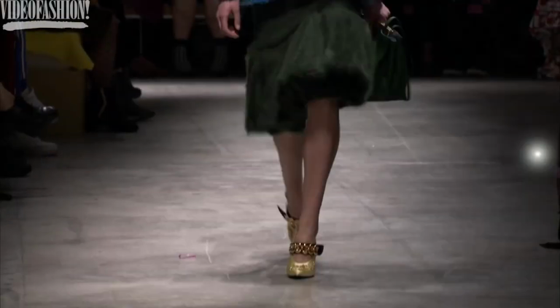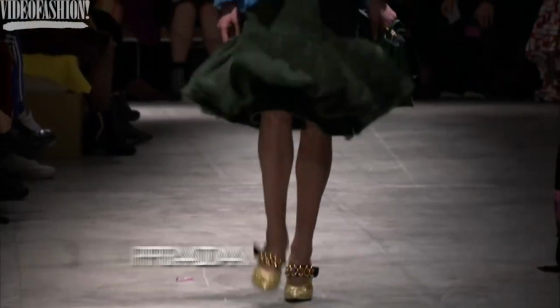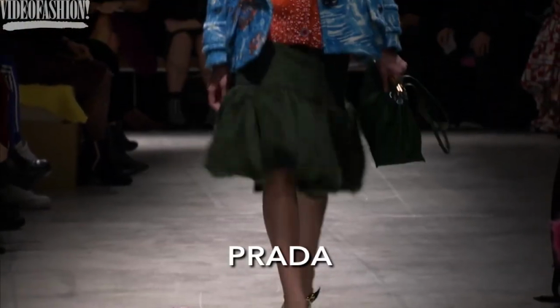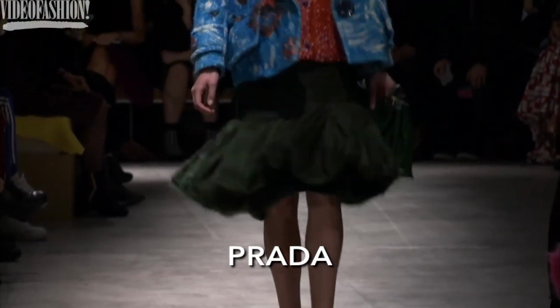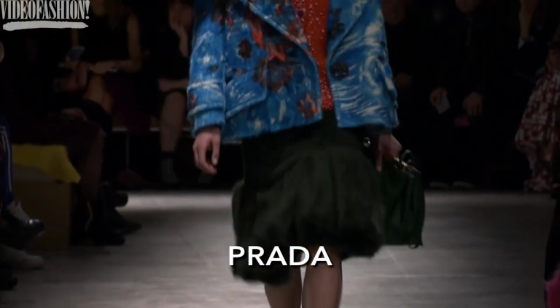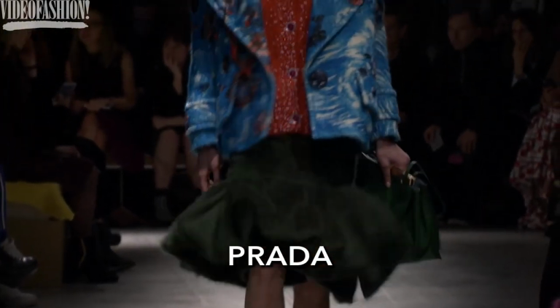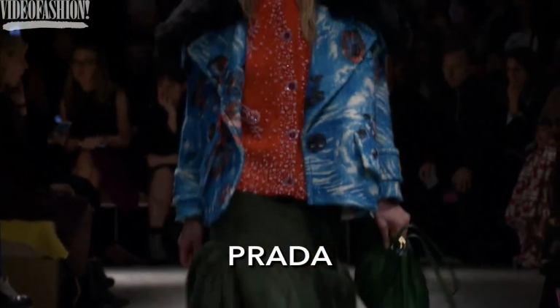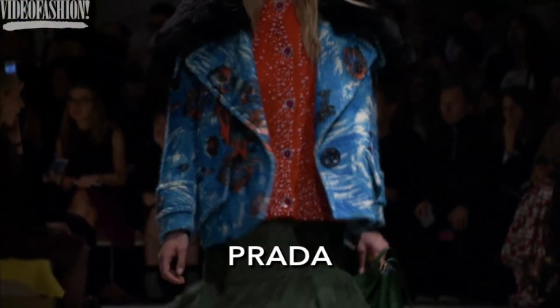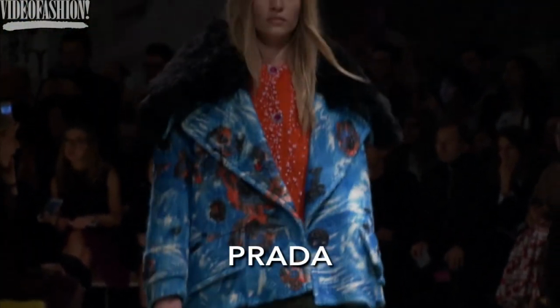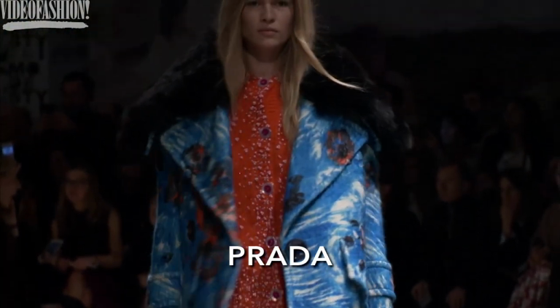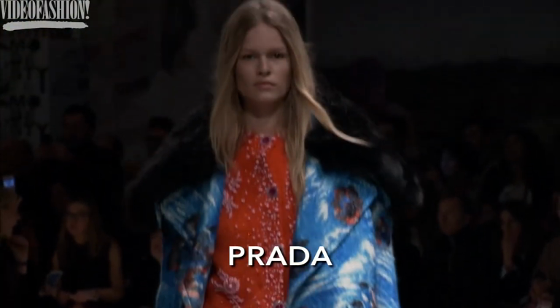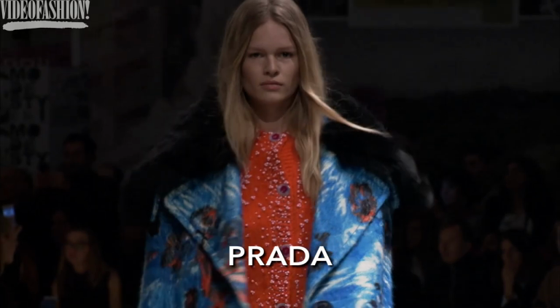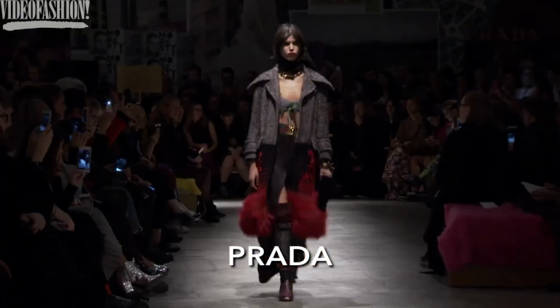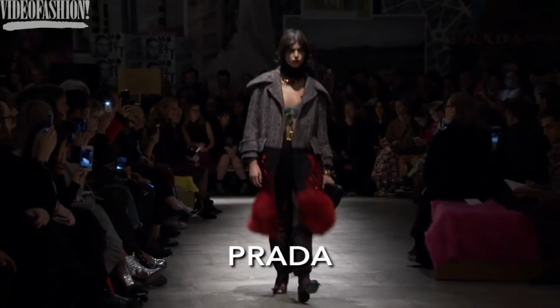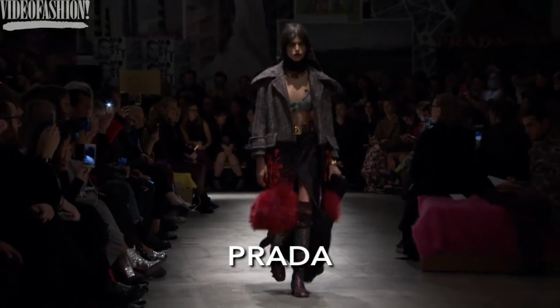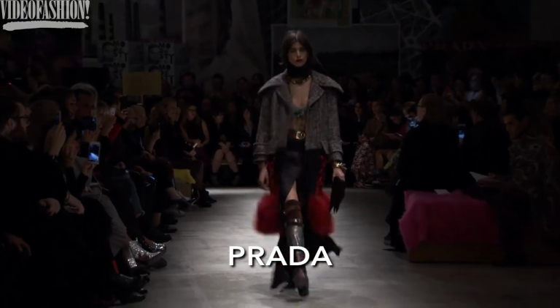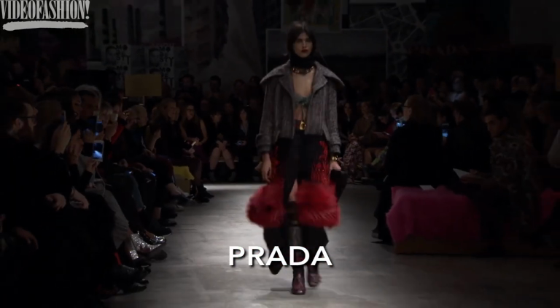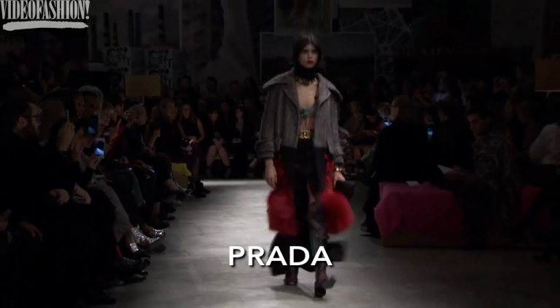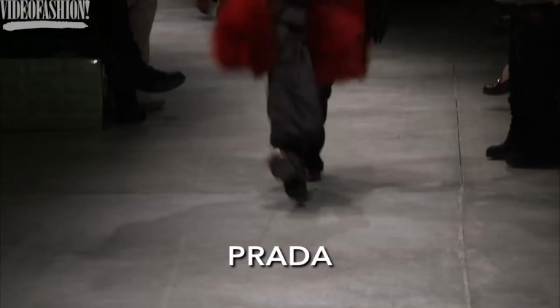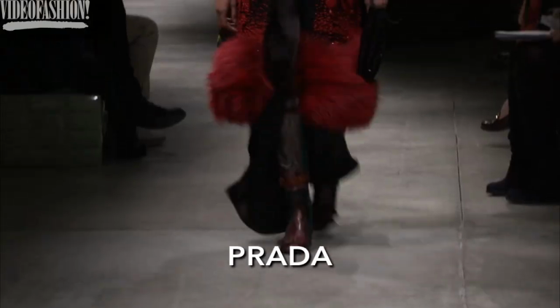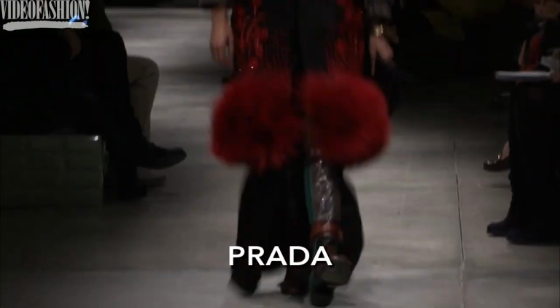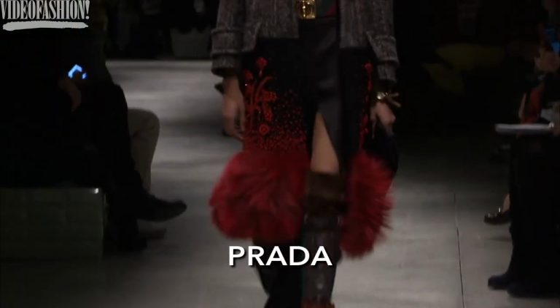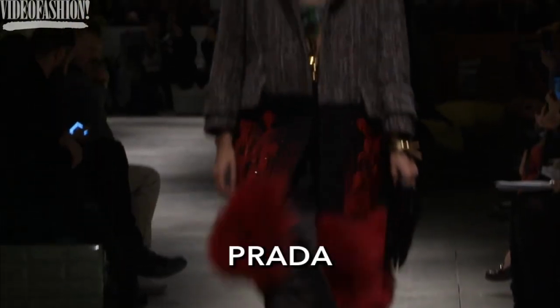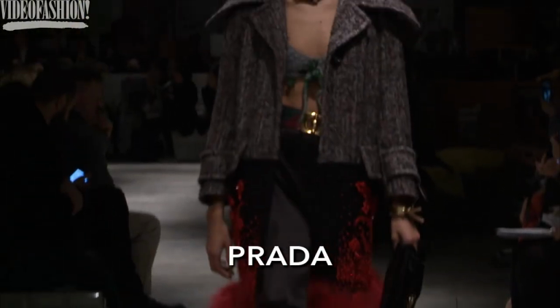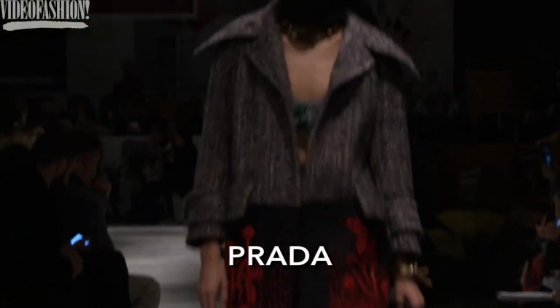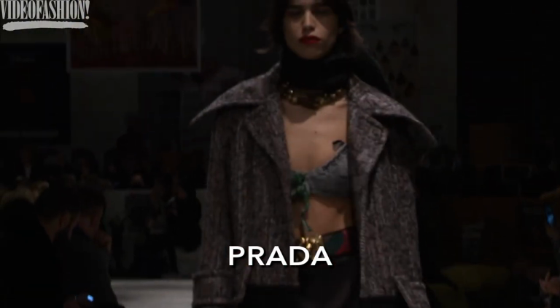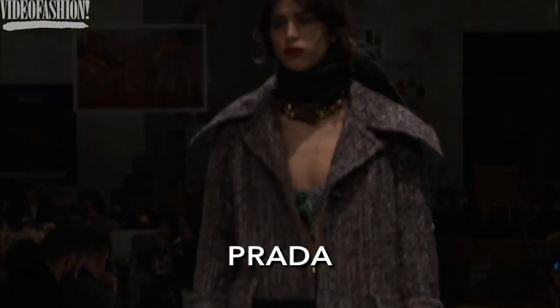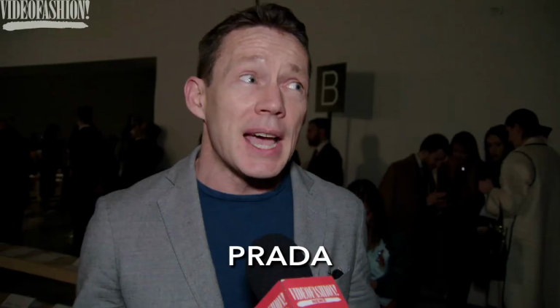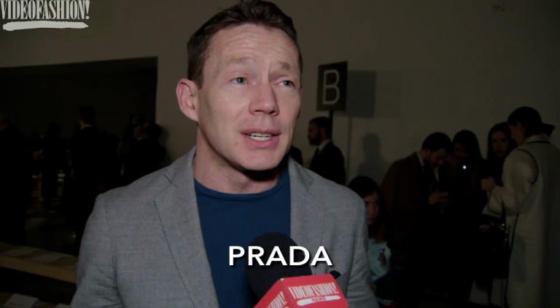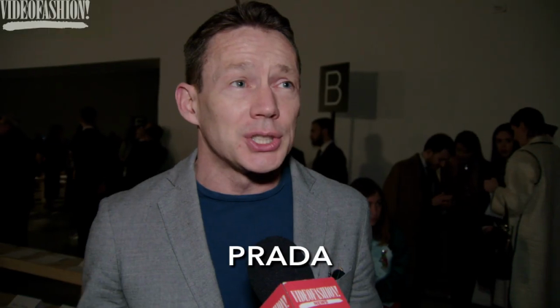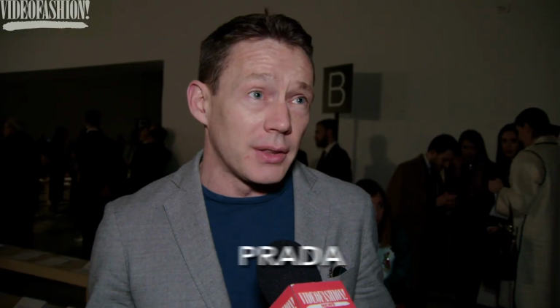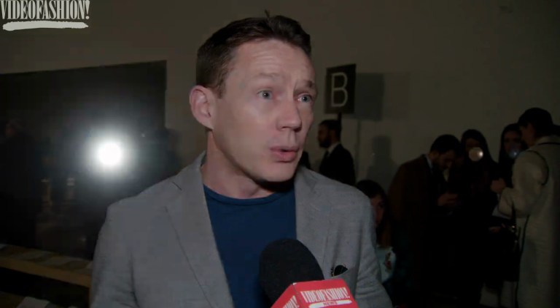It was nice to see these personal references to the way she dressed throughout the years, her own experience growing as a designer. It was actually a fantastic collection on its own.